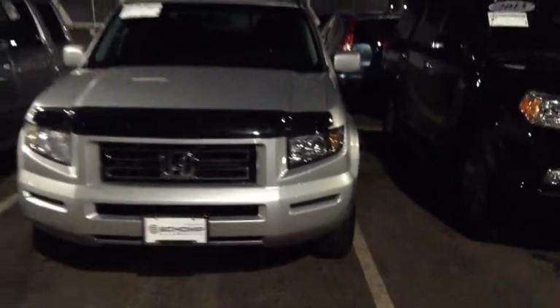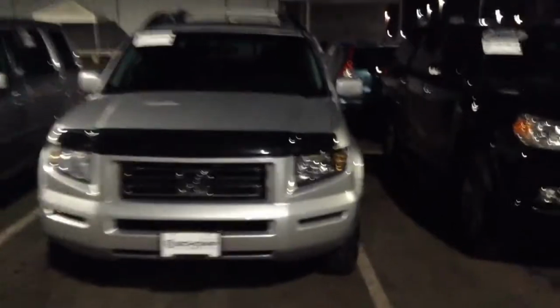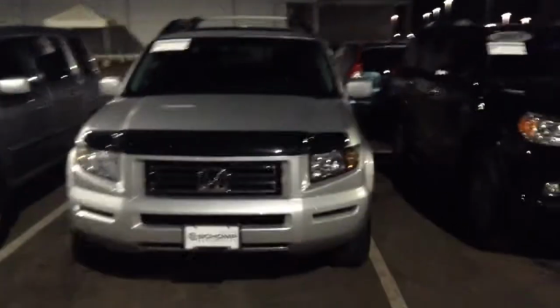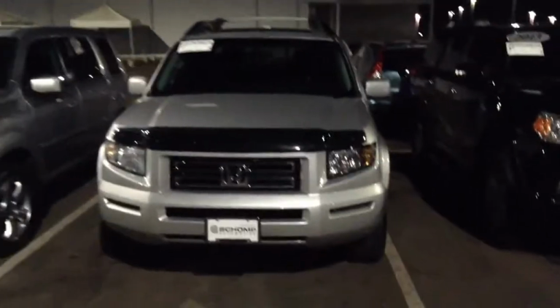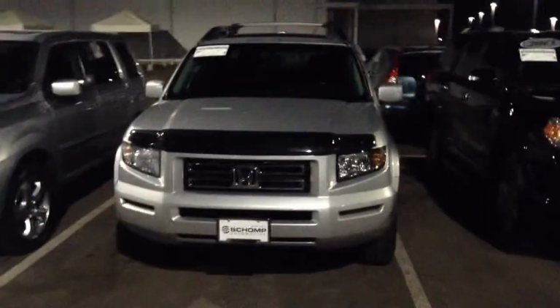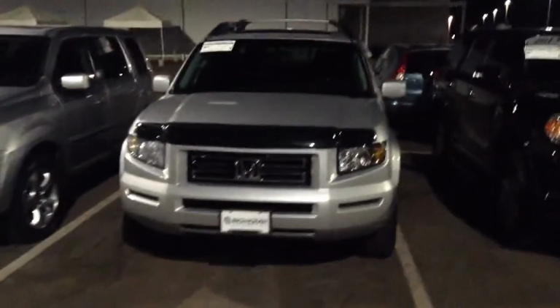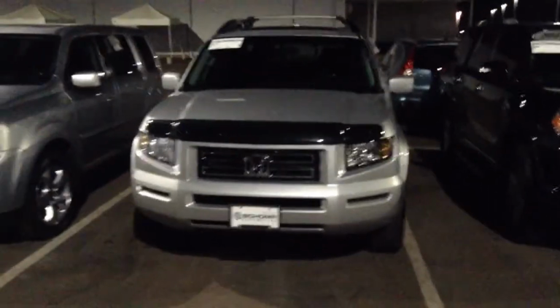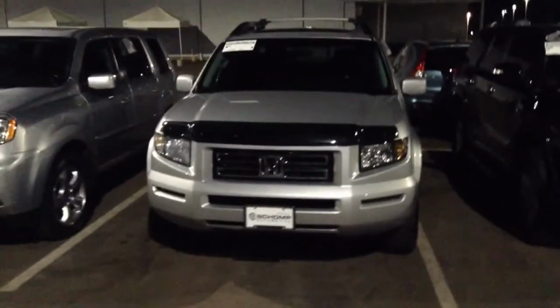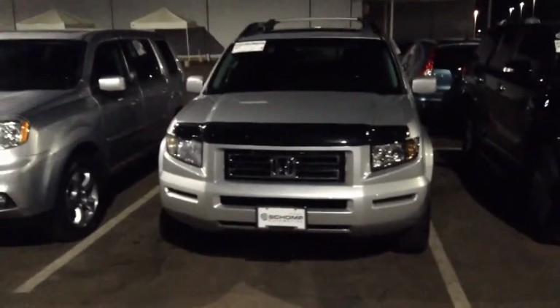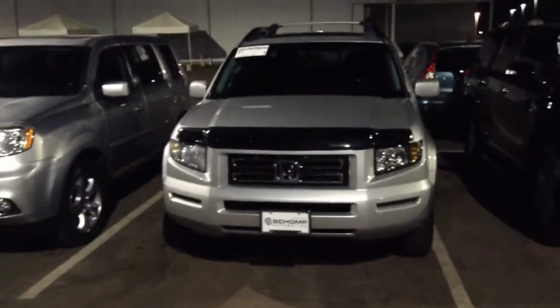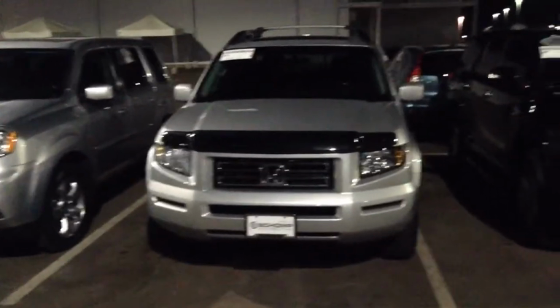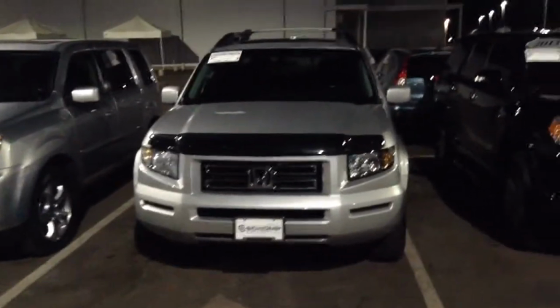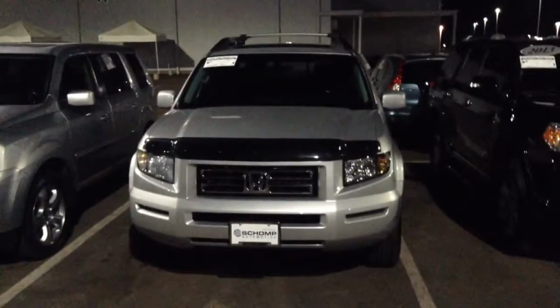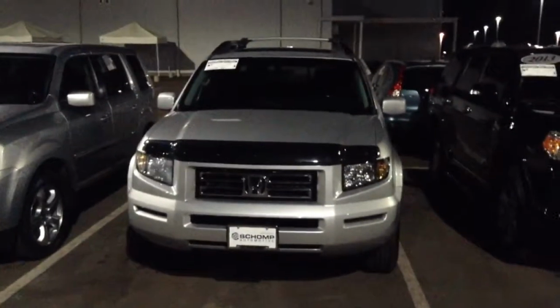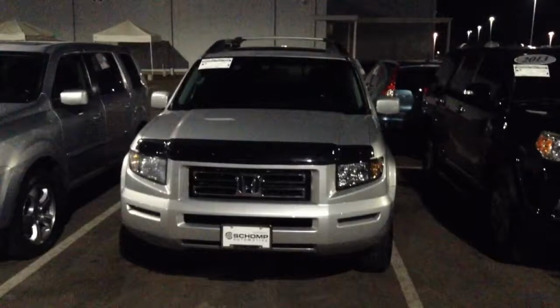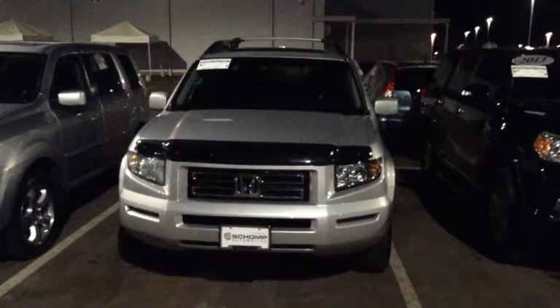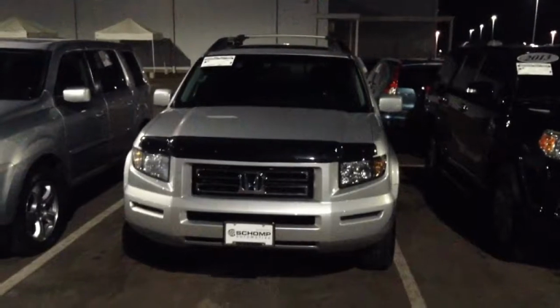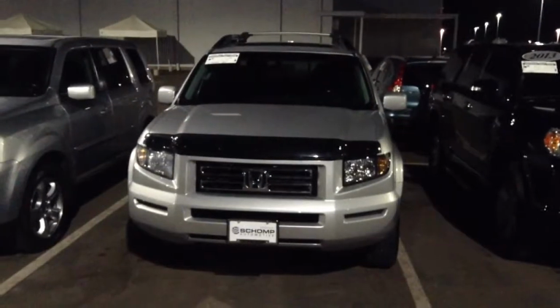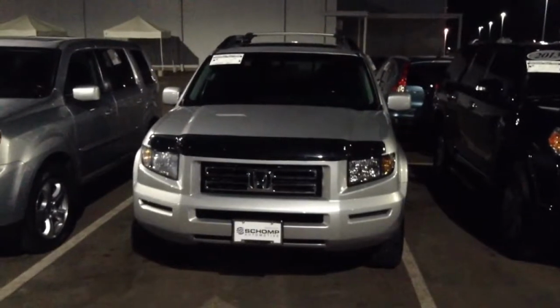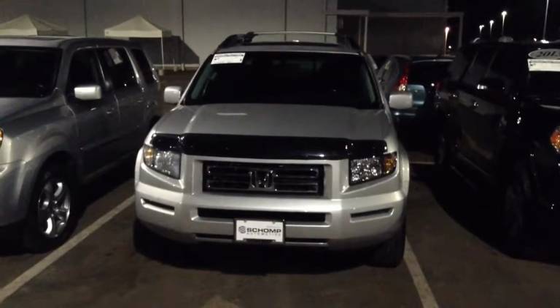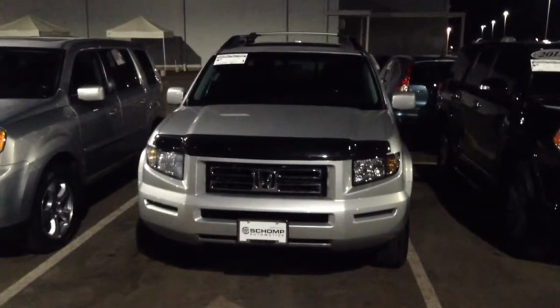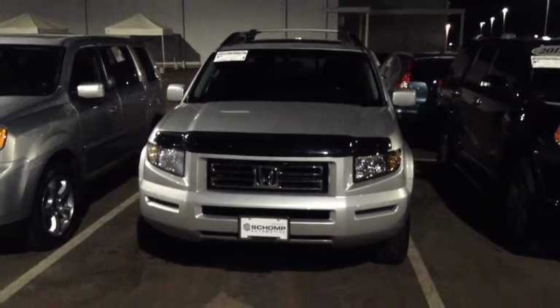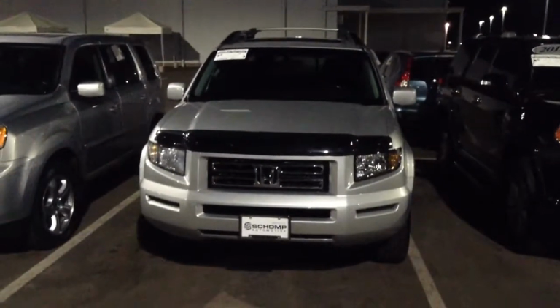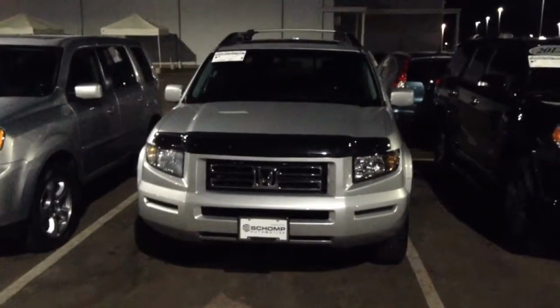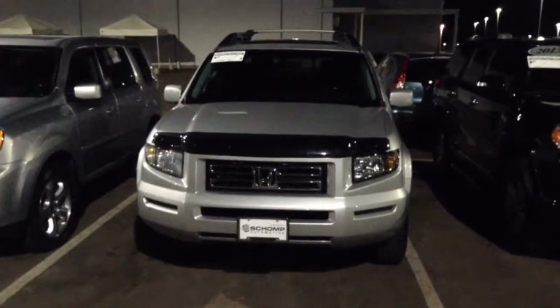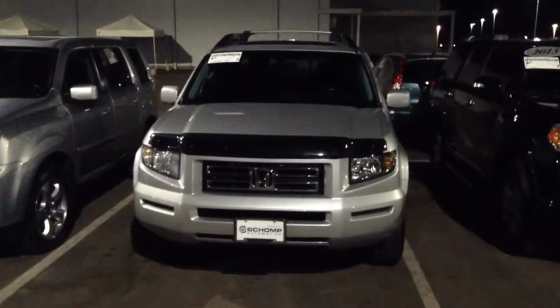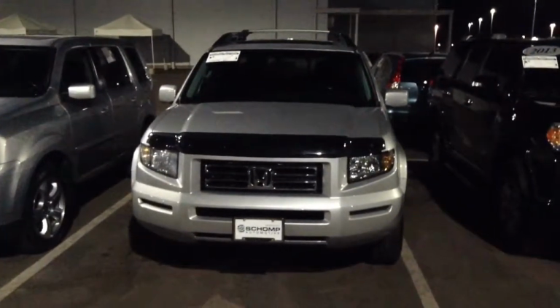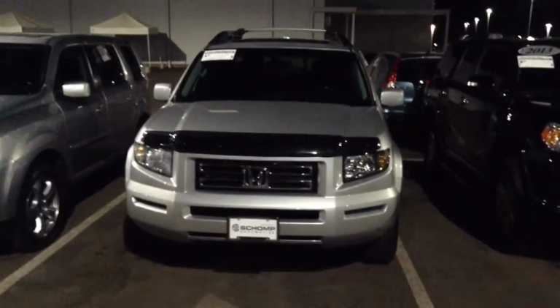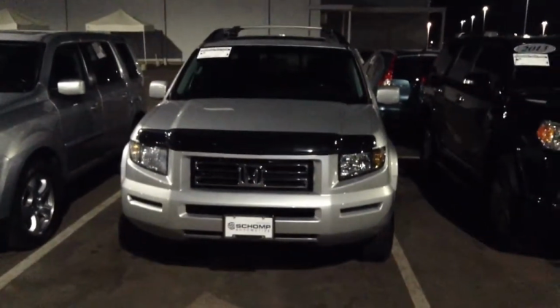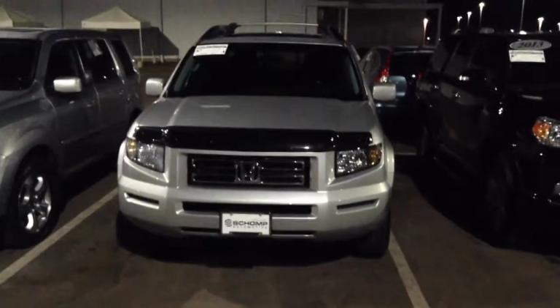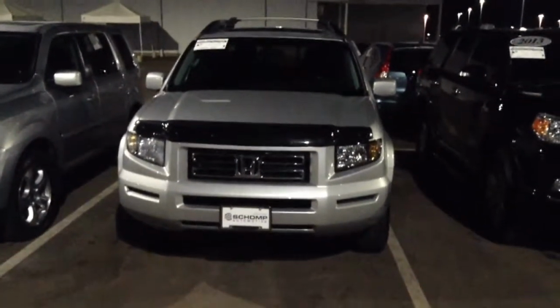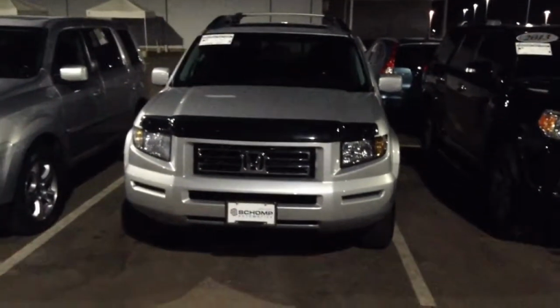If you do have any questions about the truck, please feel free to give me a call. Once again, this is Marcel over at Champ Mini. Hope to hear from you soon and have a great night.